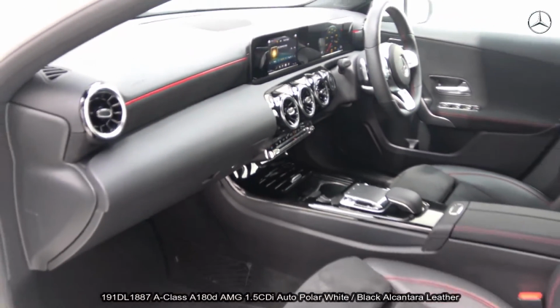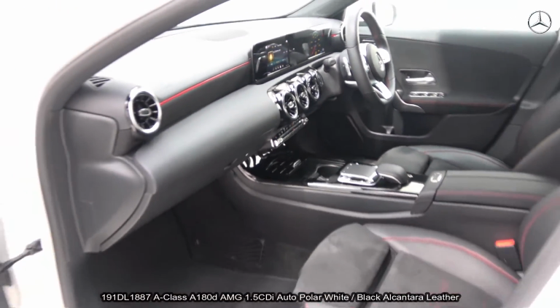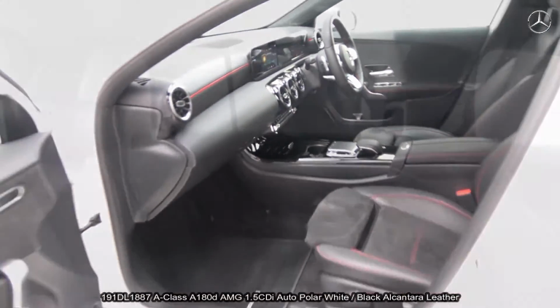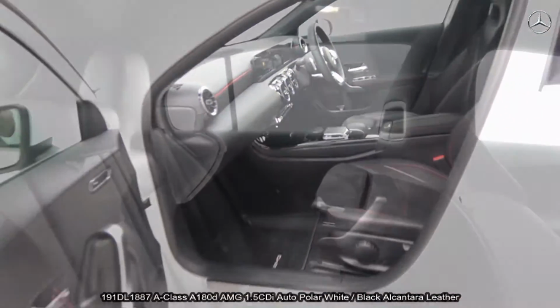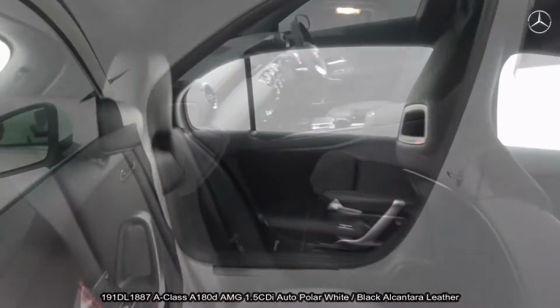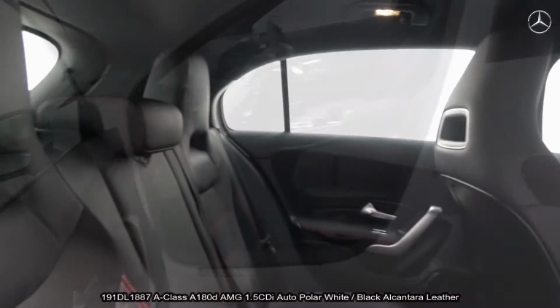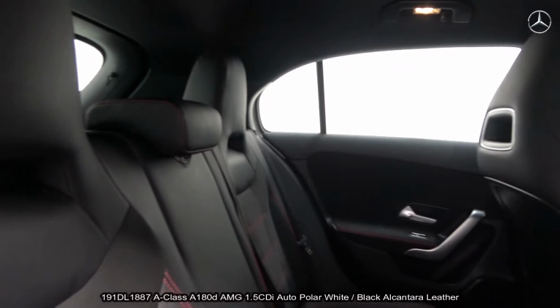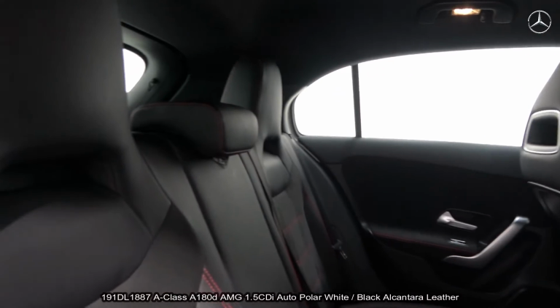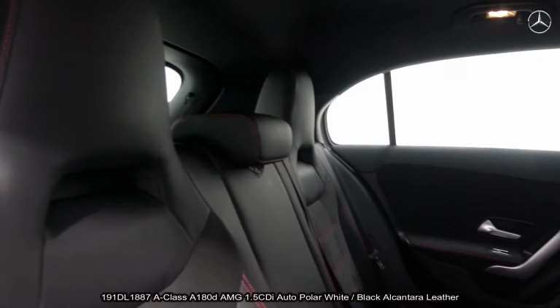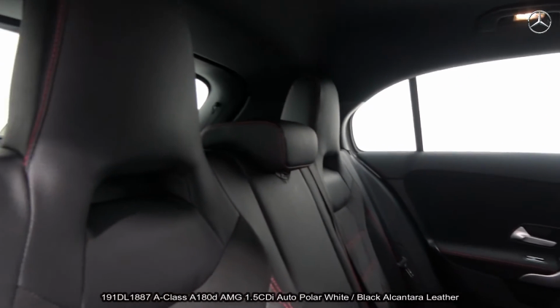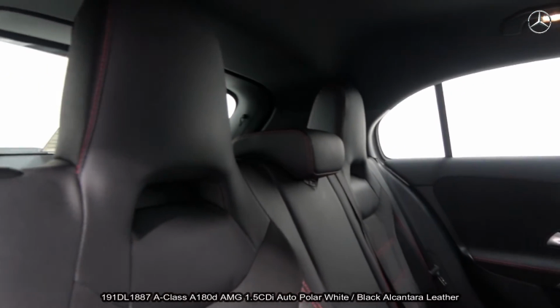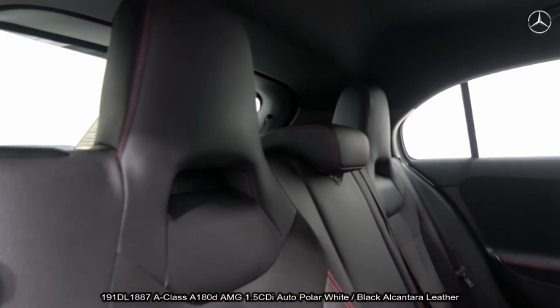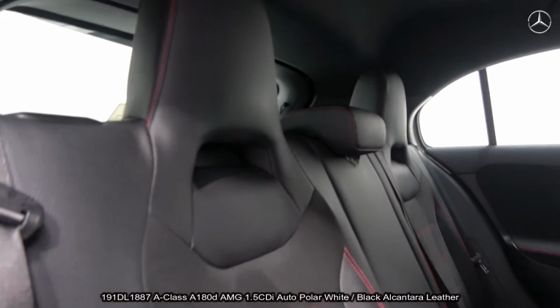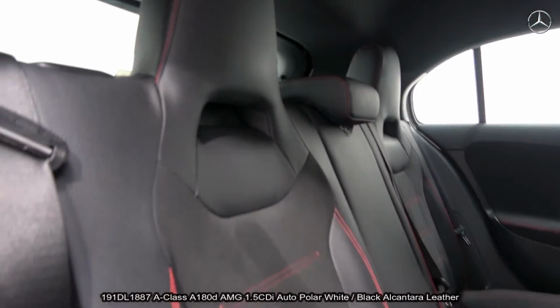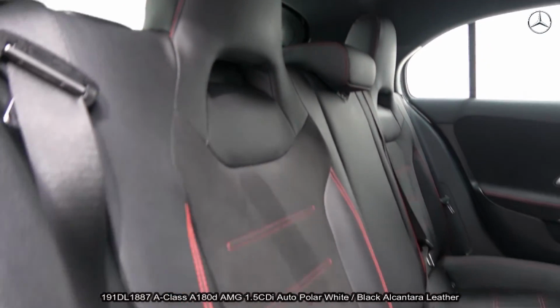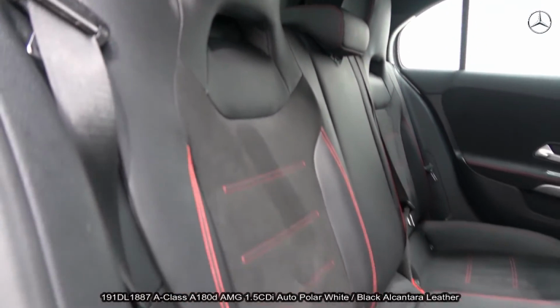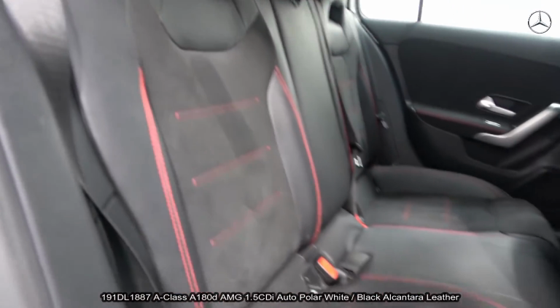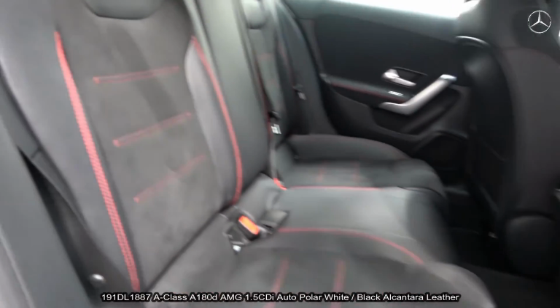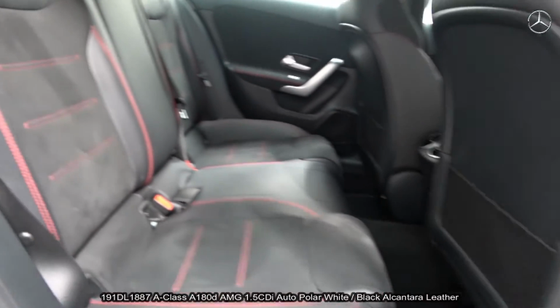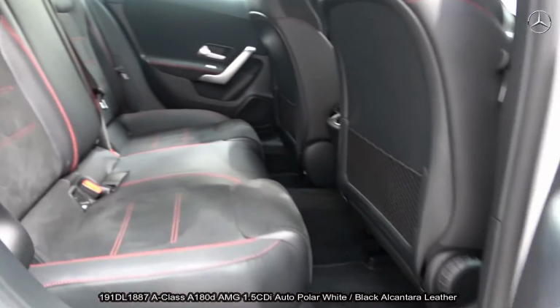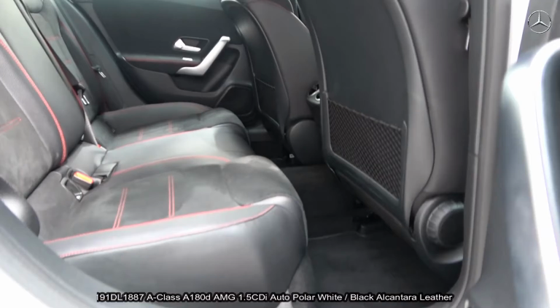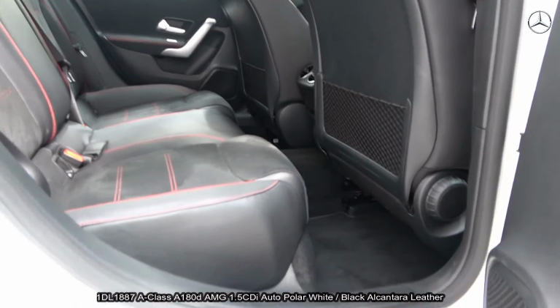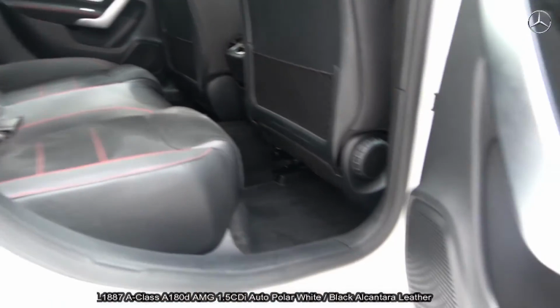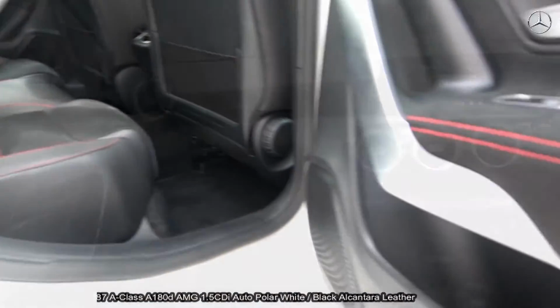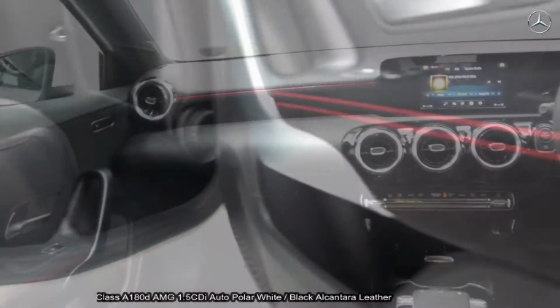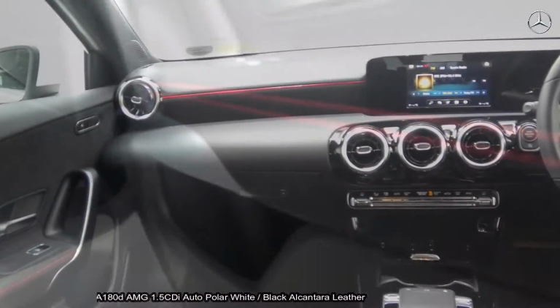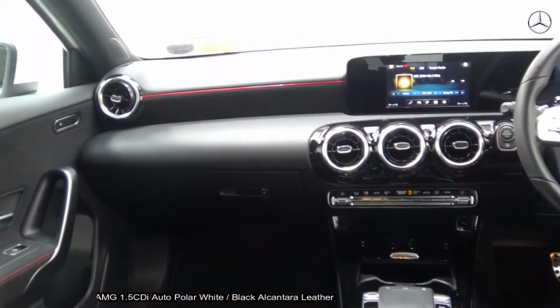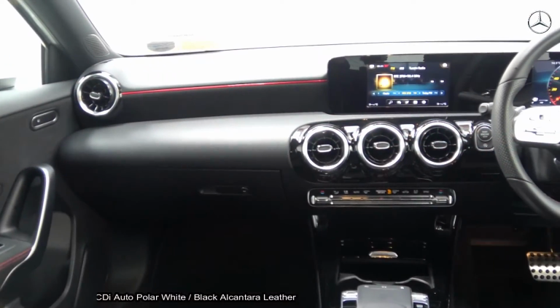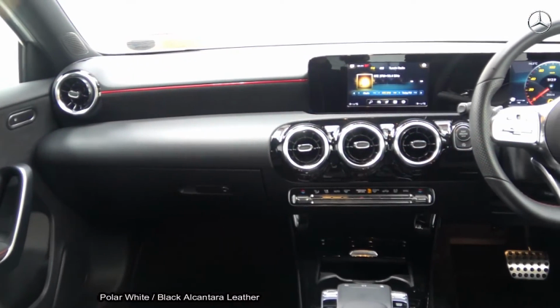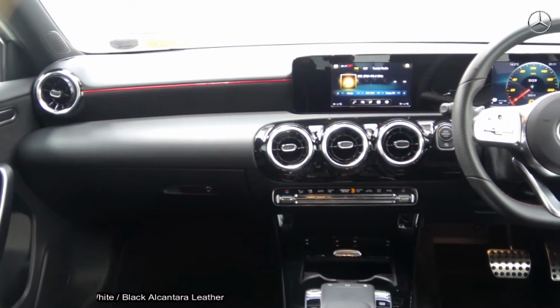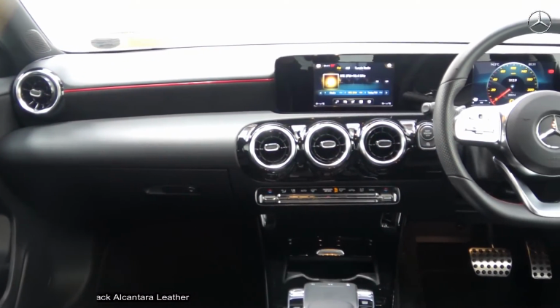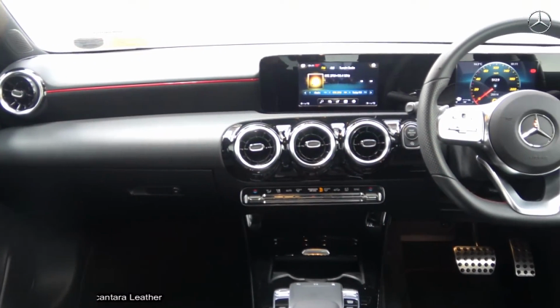Further features include a digital cockpit display, start-stop technology, dynamic drive select, keyless ignition, information display, cruise control, and much more.